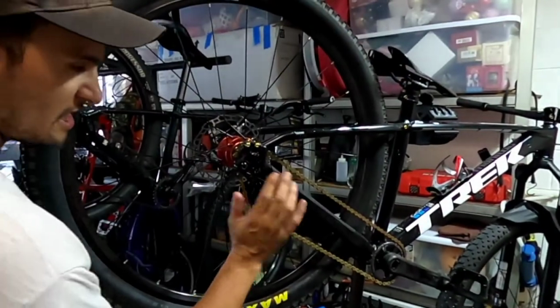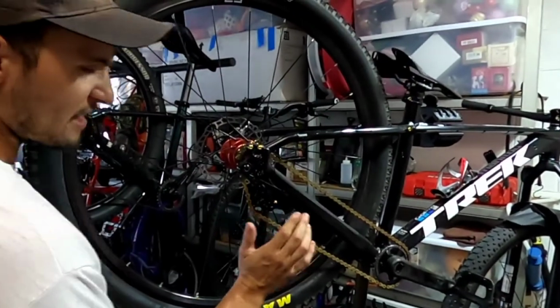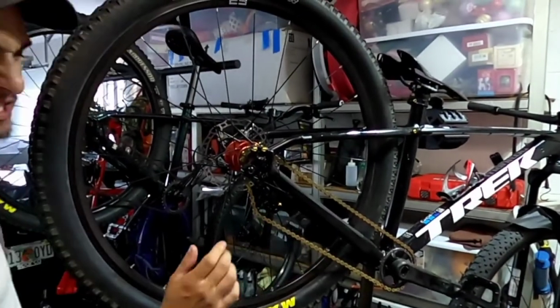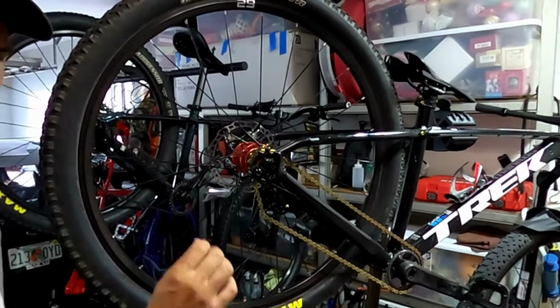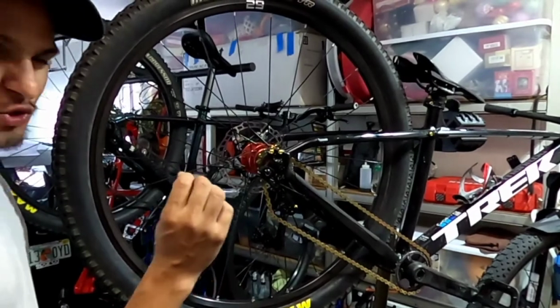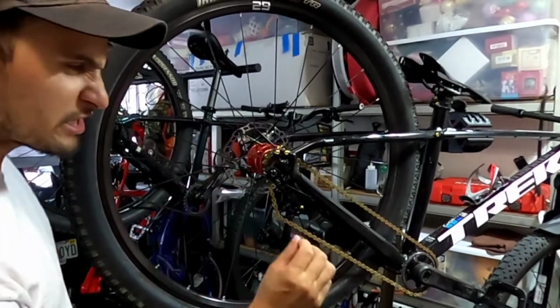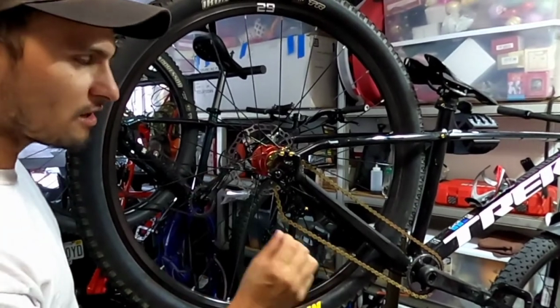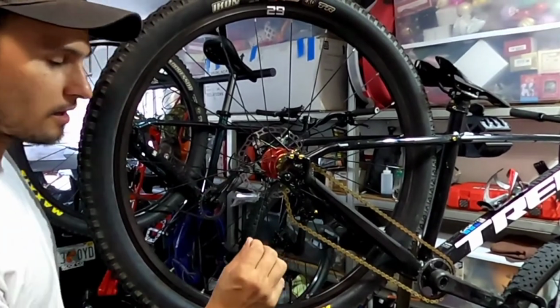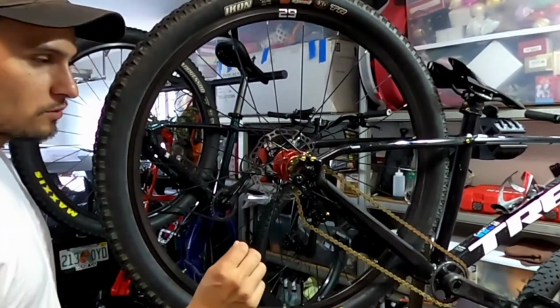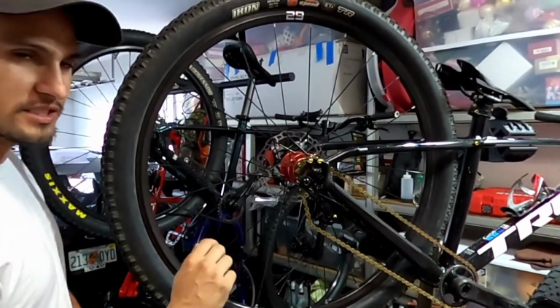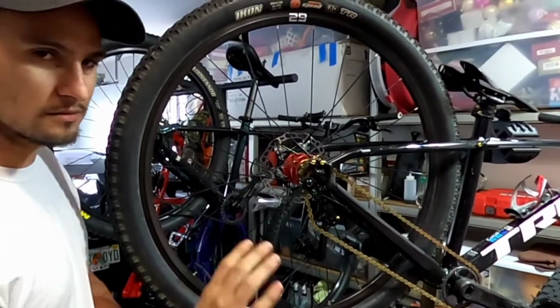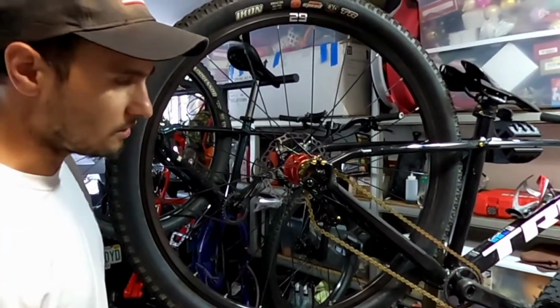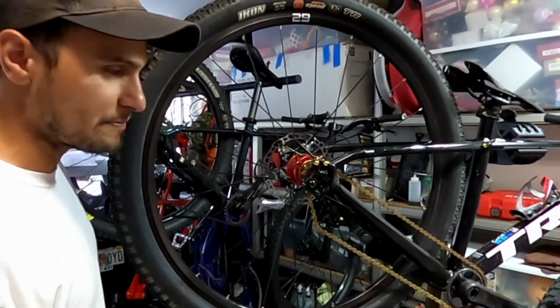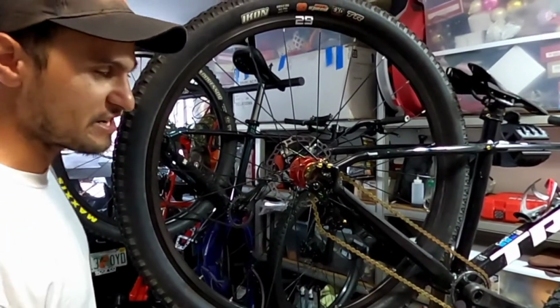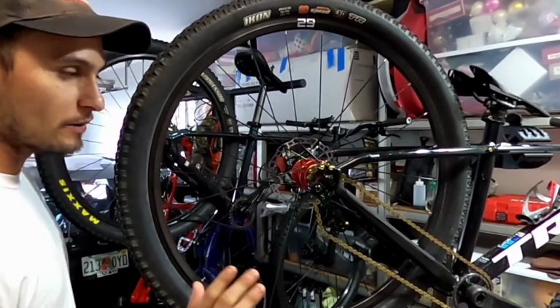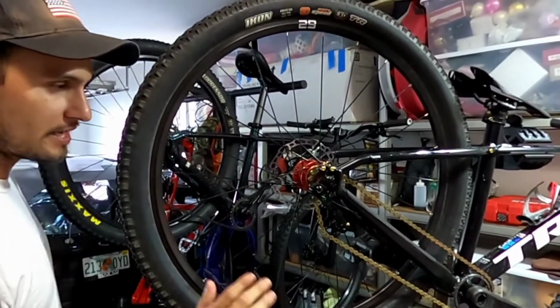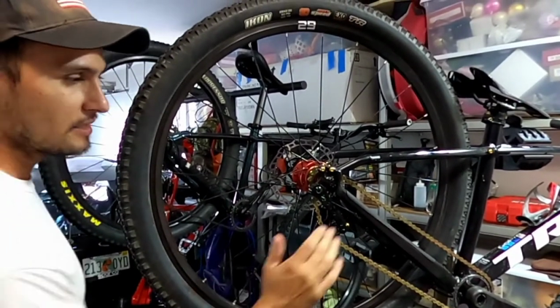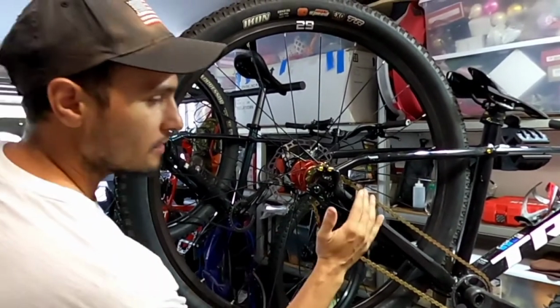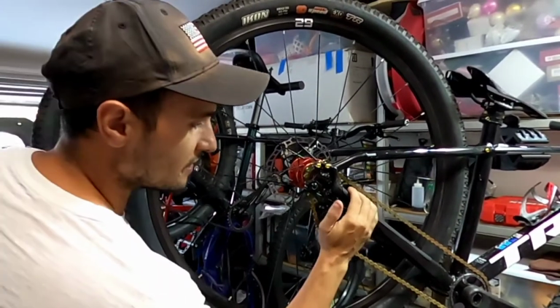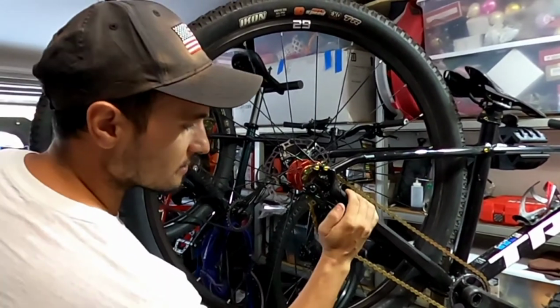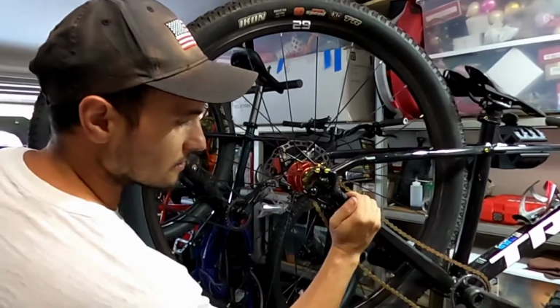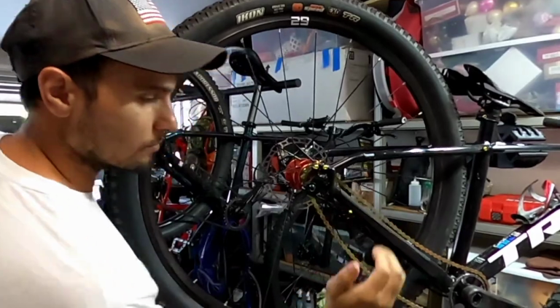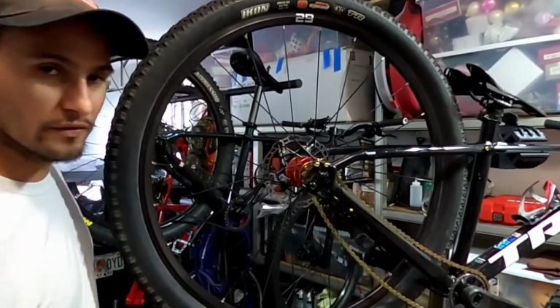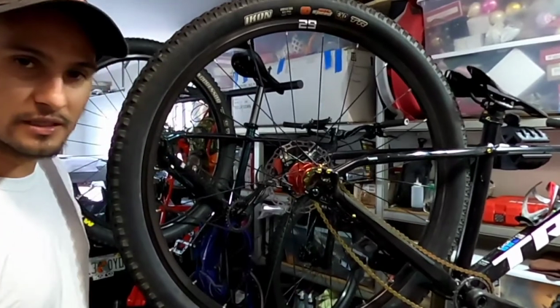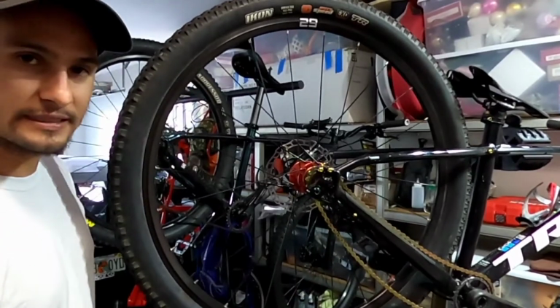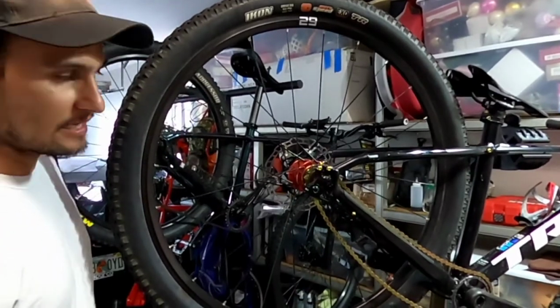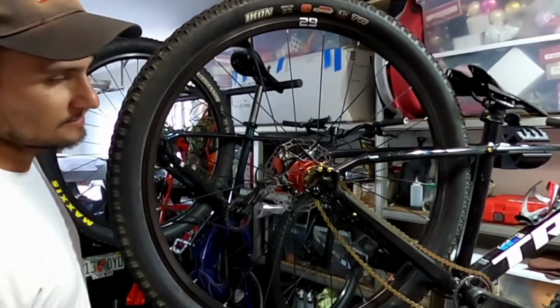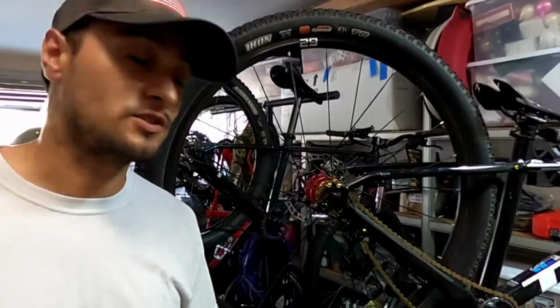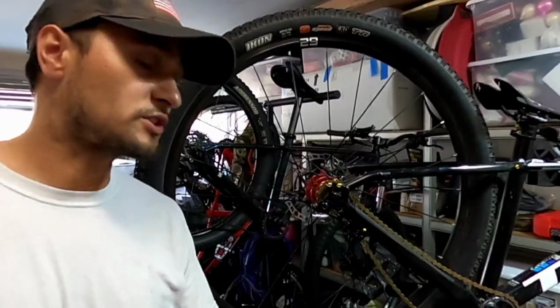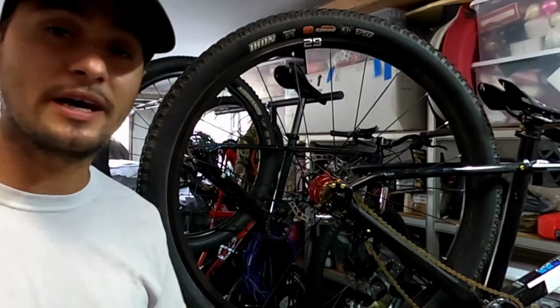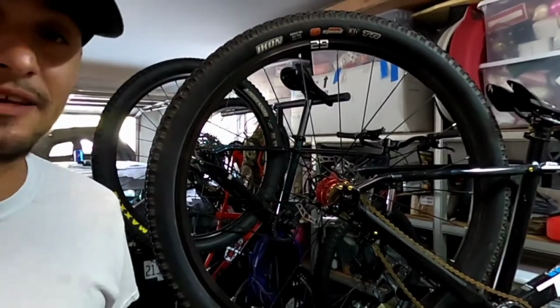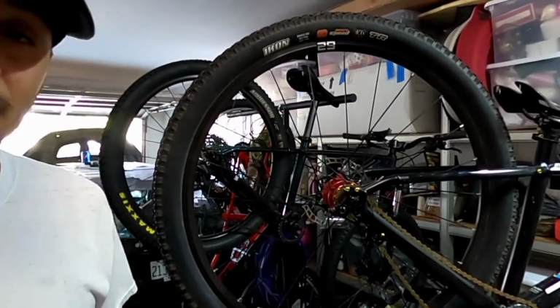If I hit something extremely hard — which you know happens every now and then — this will move like that. So let's go ahead and take it off.